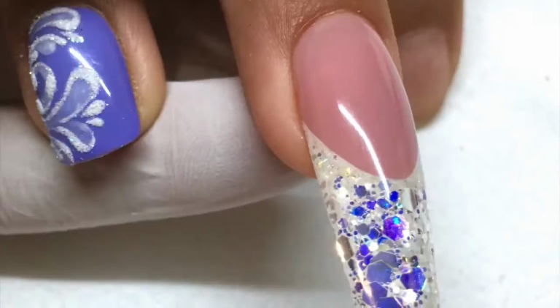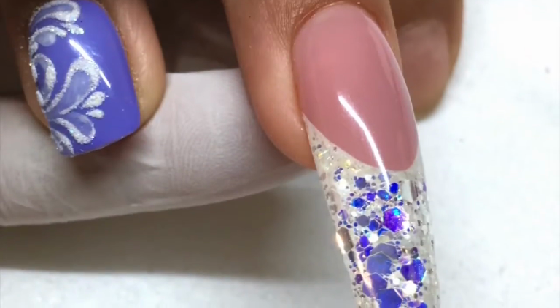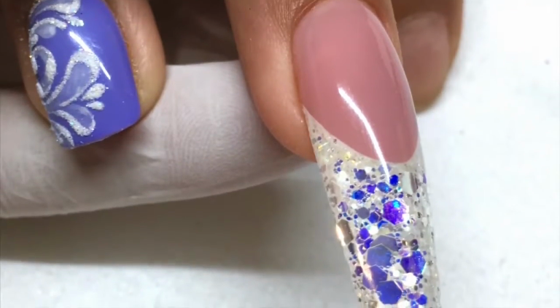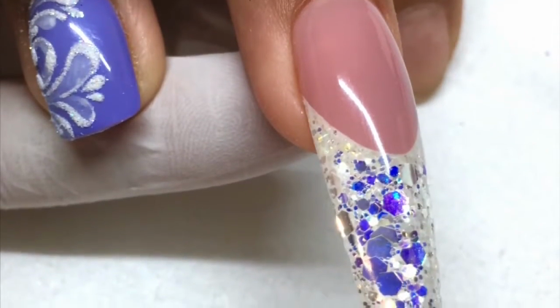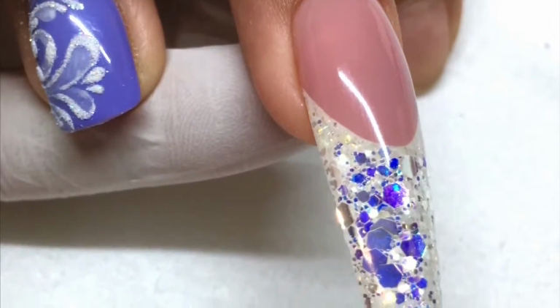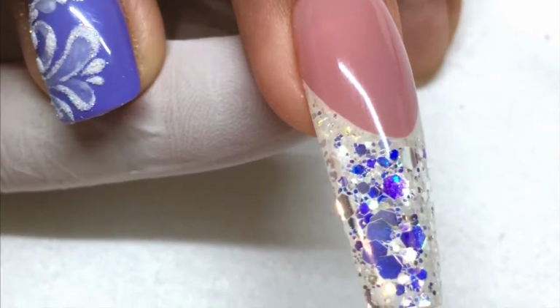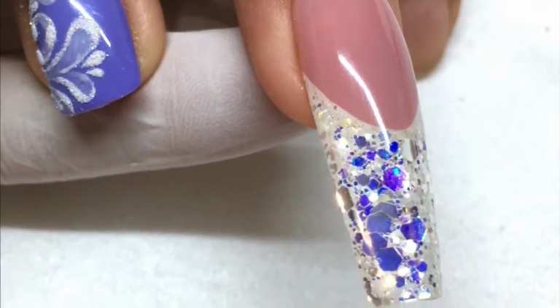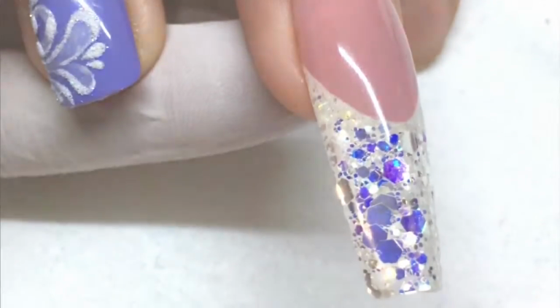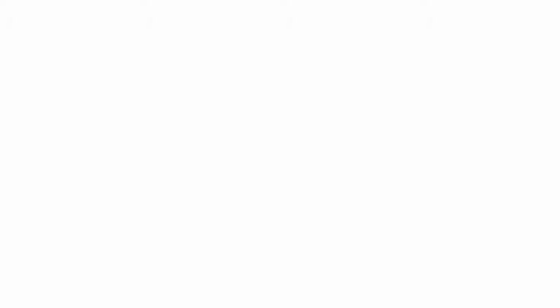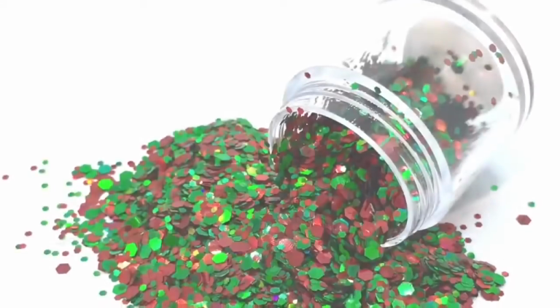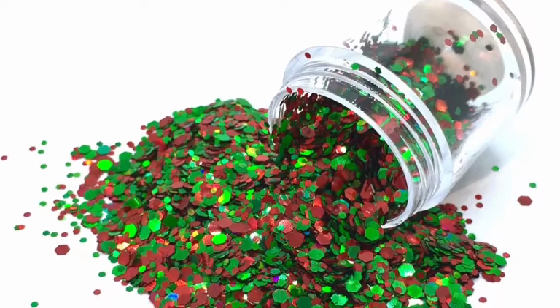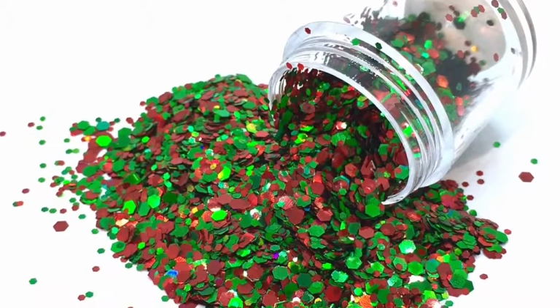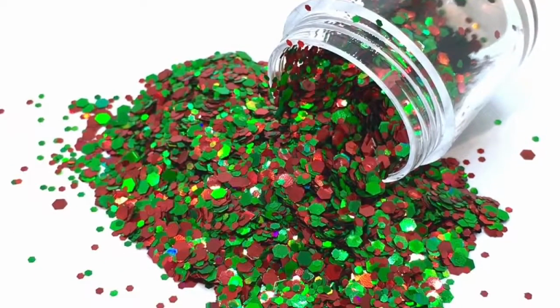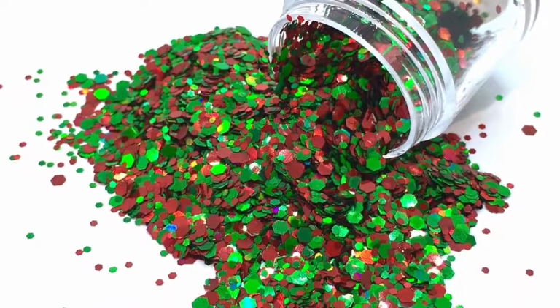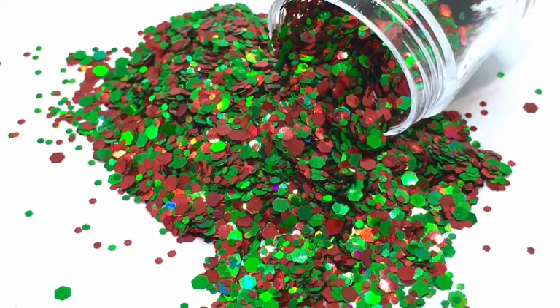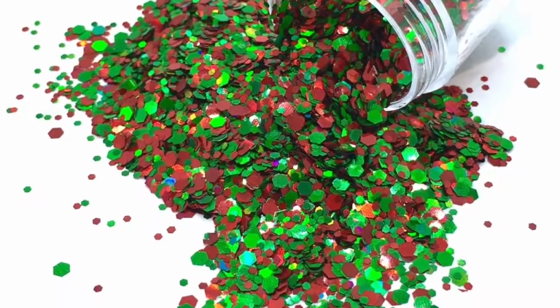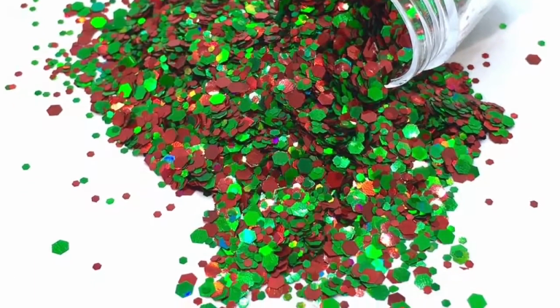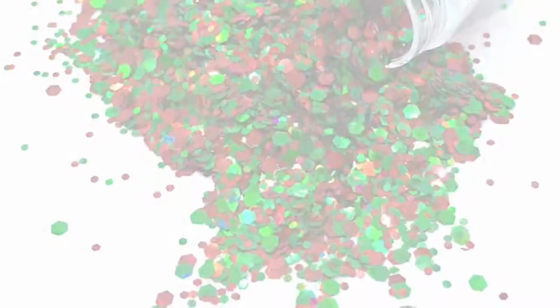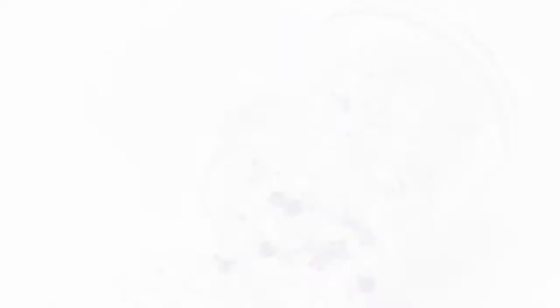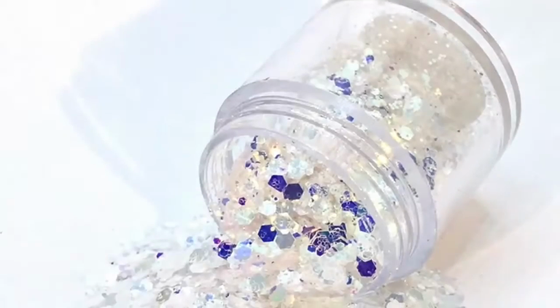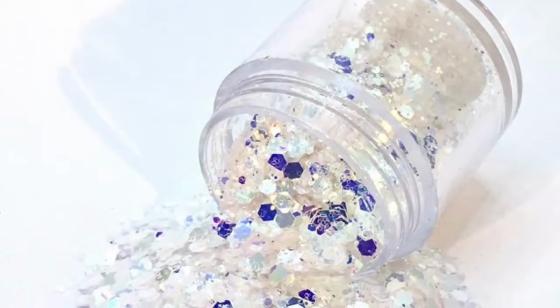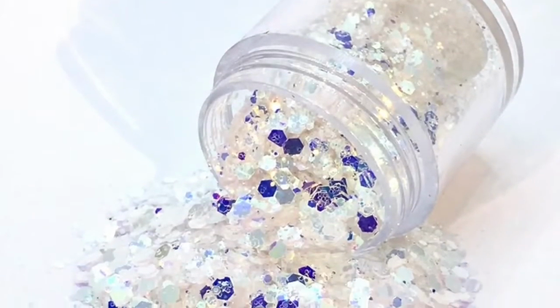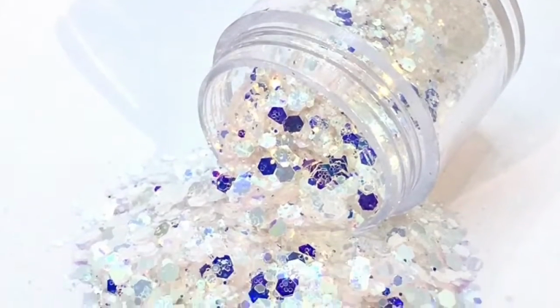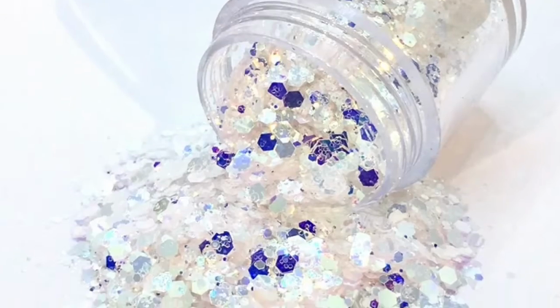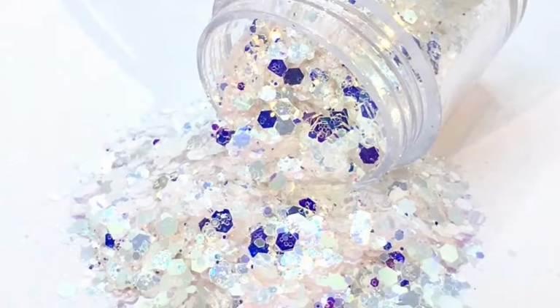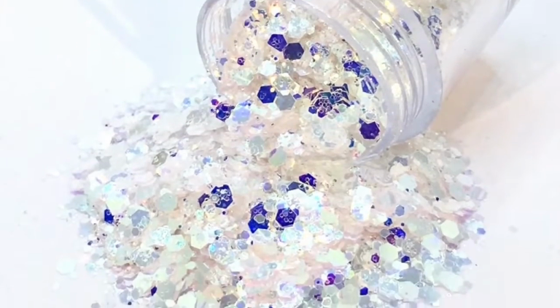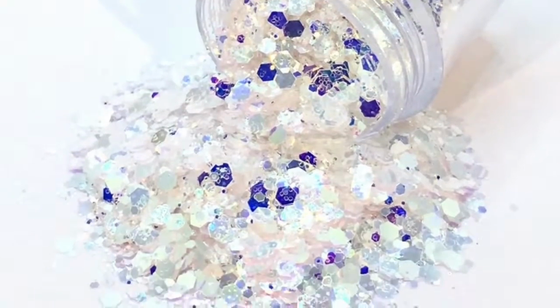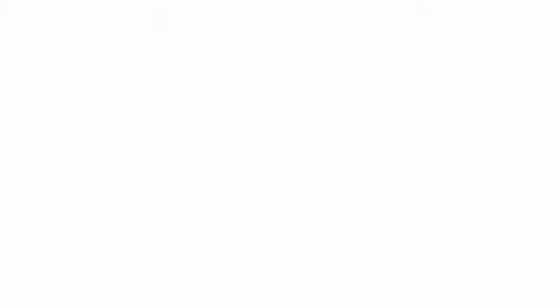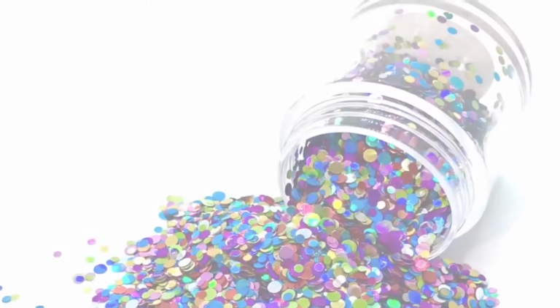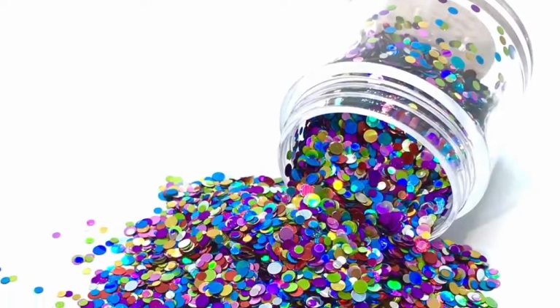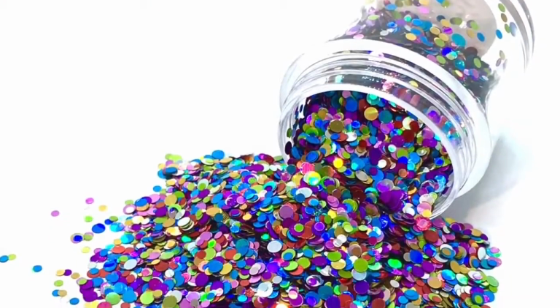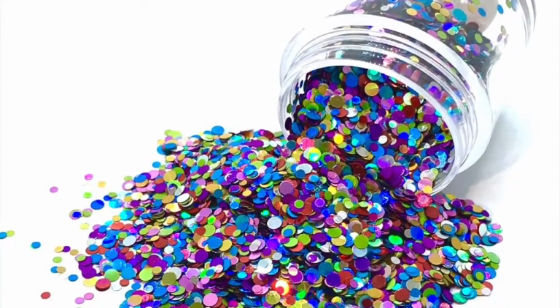Here's a close up of the finished design. And again, this is Jolly. And we have Snow. And of course Twinkle.